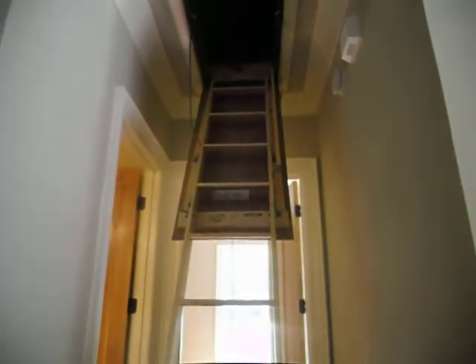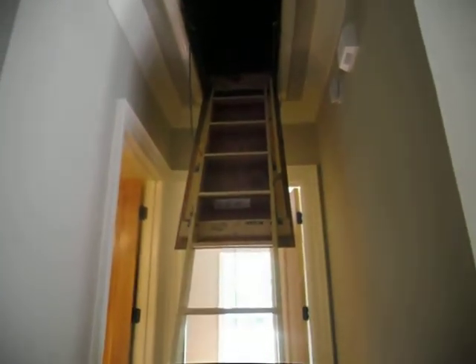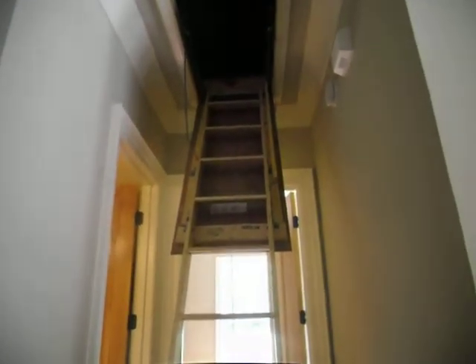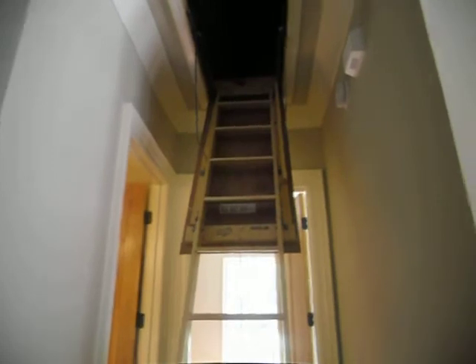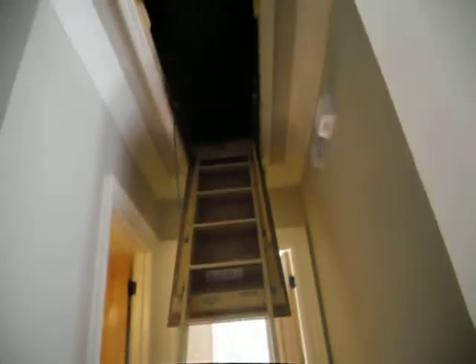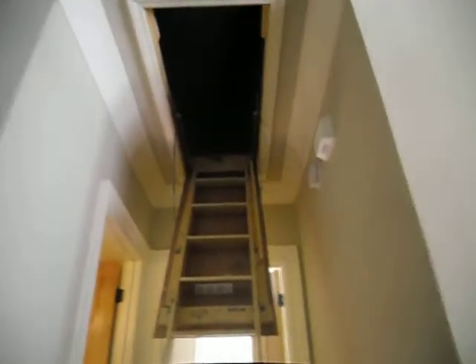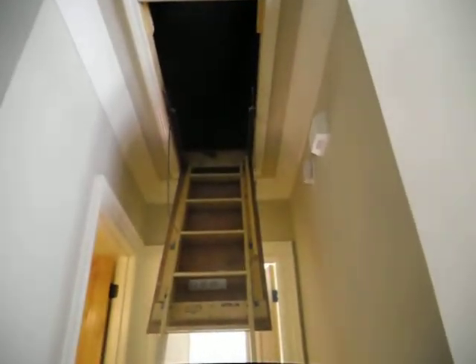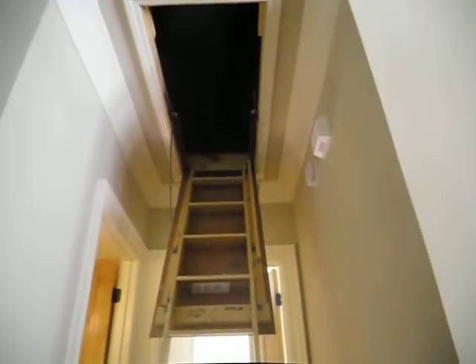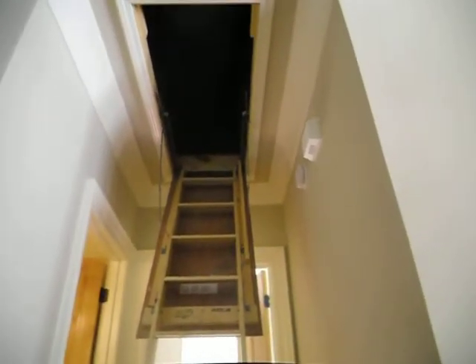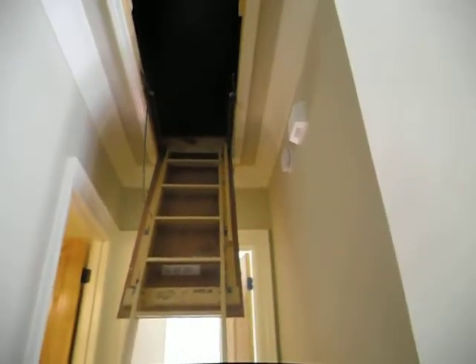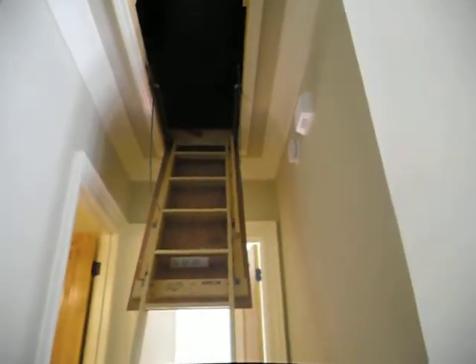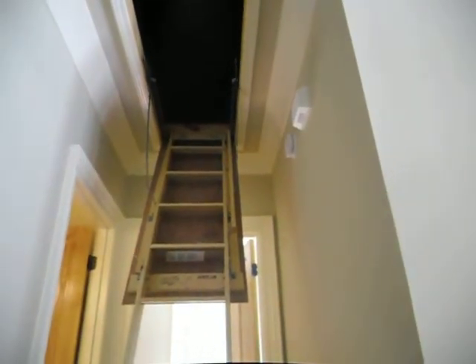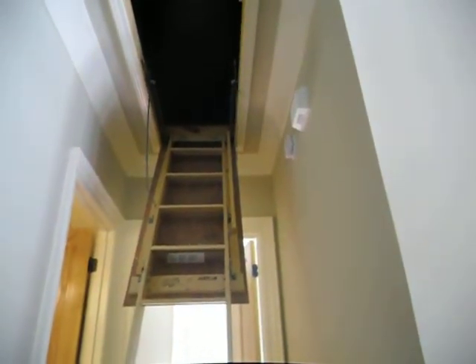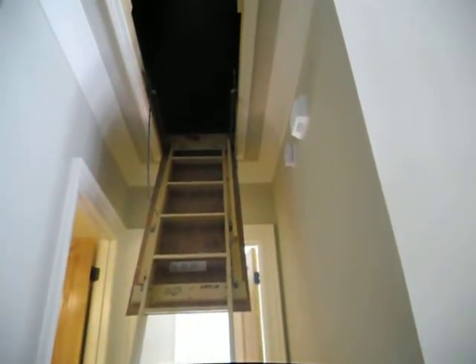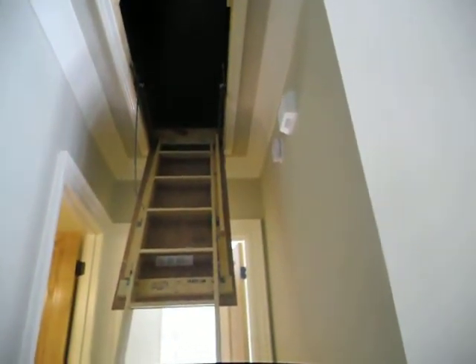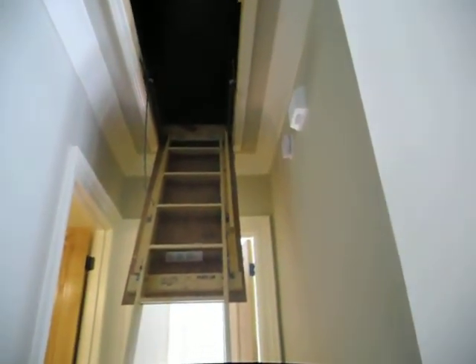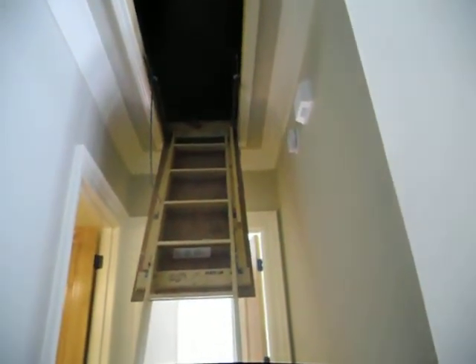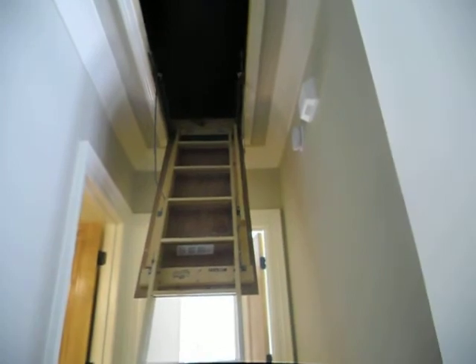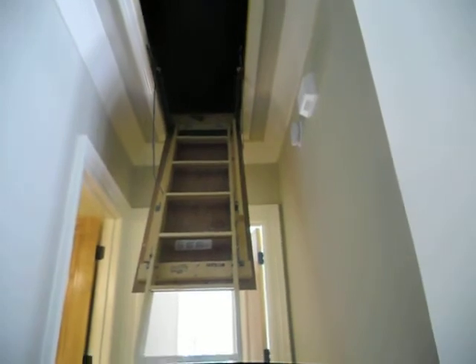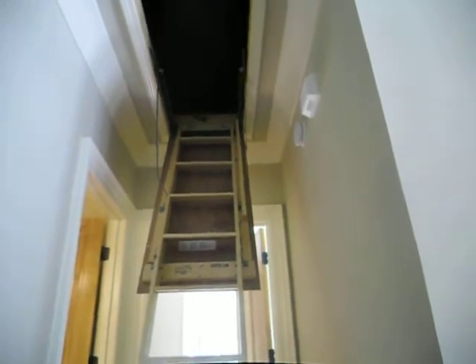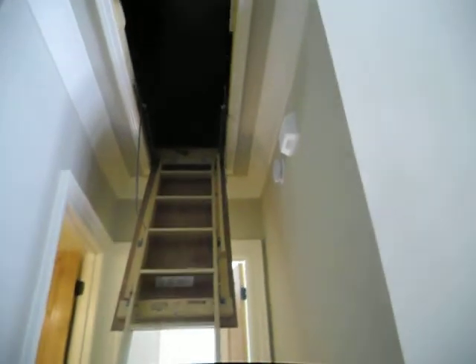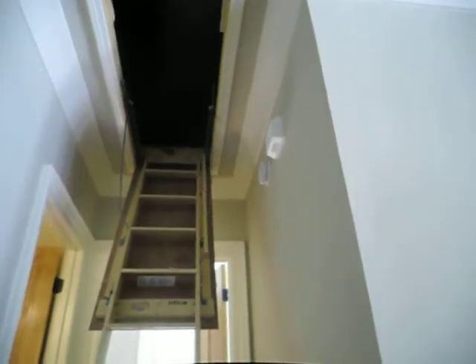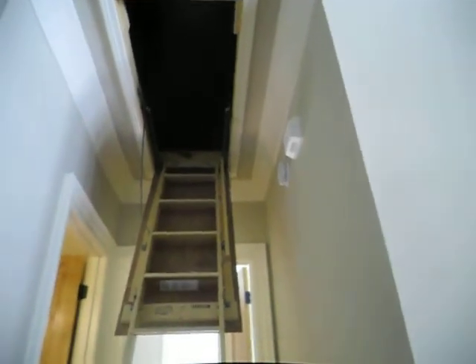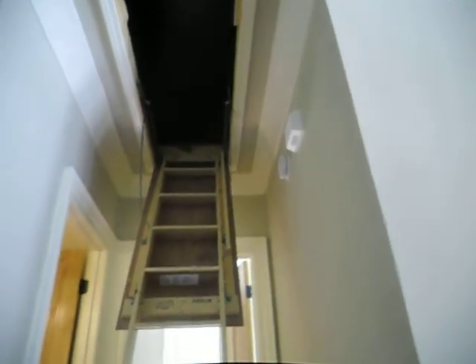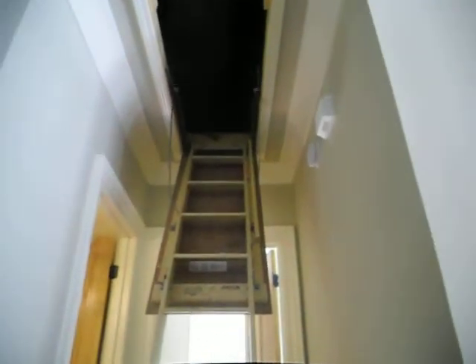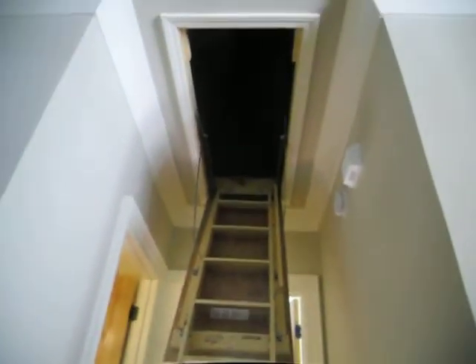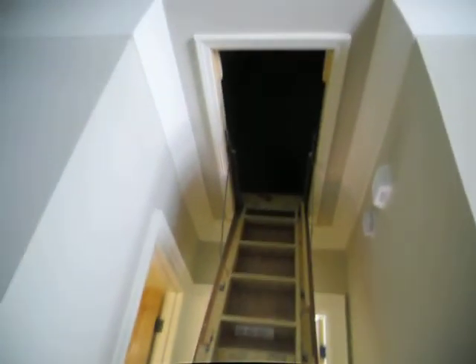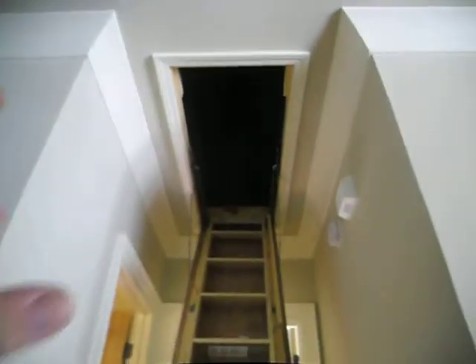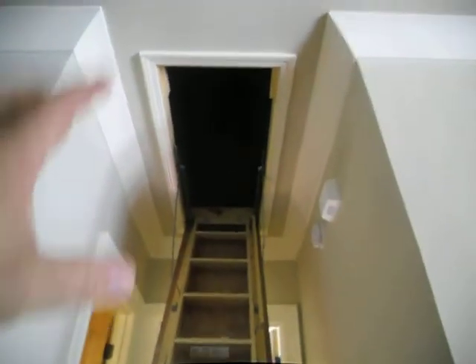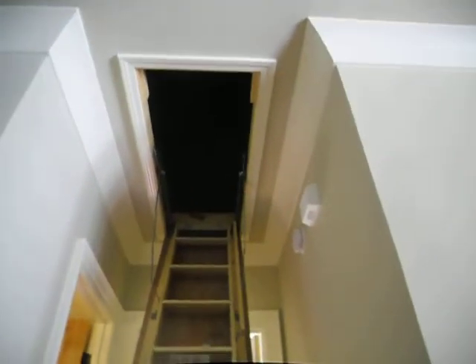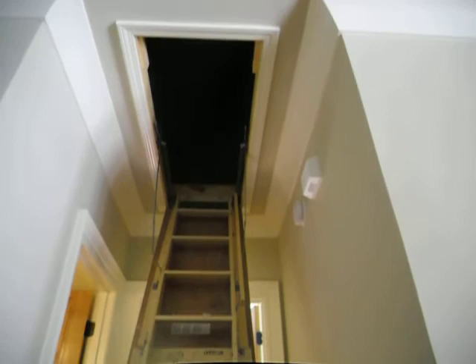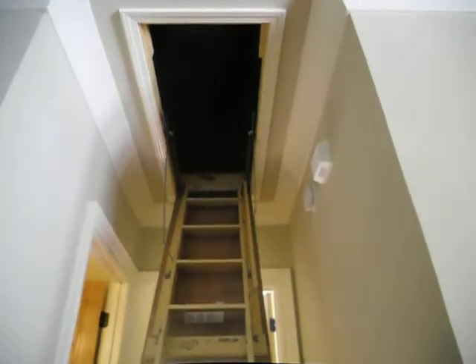Under $200. Easy to install. Some weatherstripping sealant or expanding foam around it once you put it in and you've got a tent over this opening.